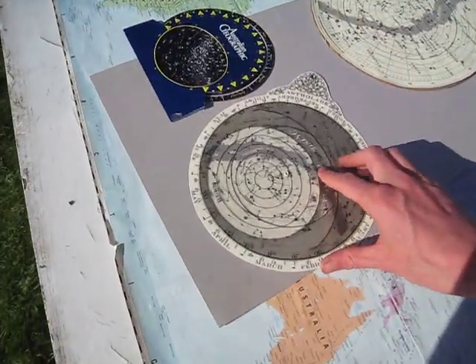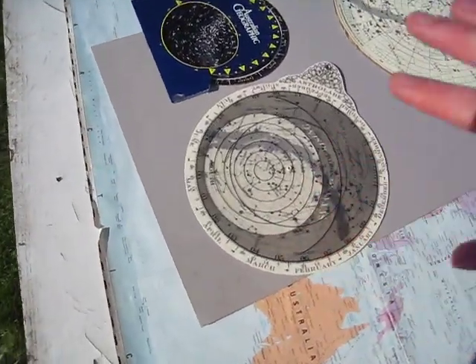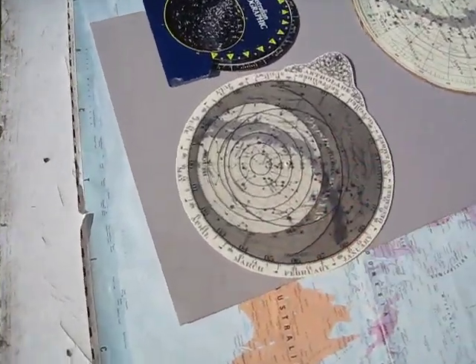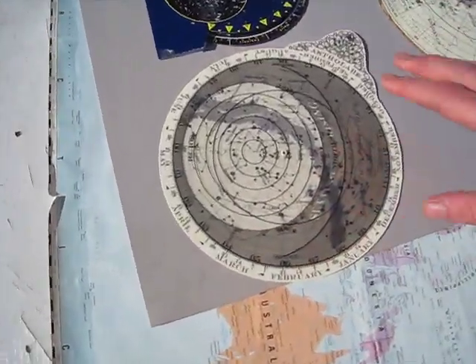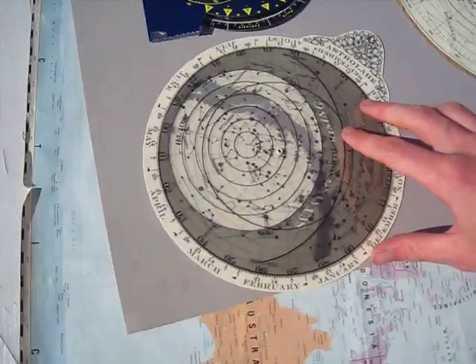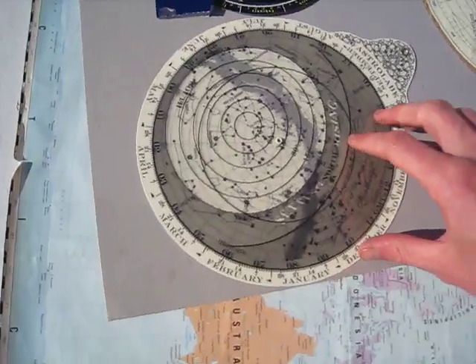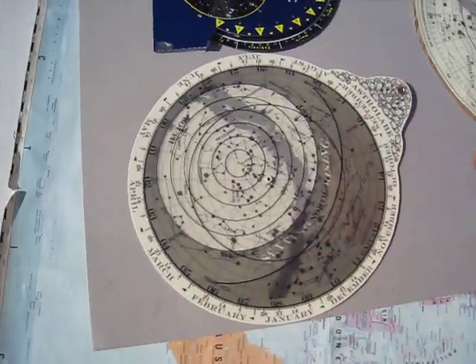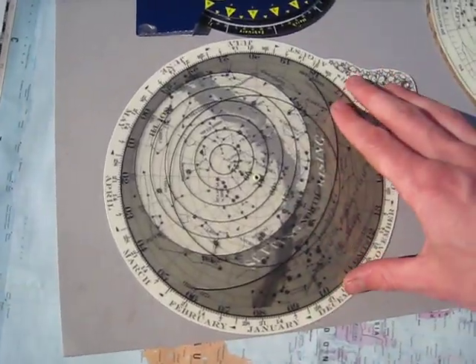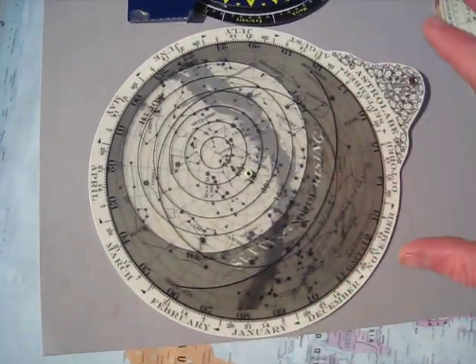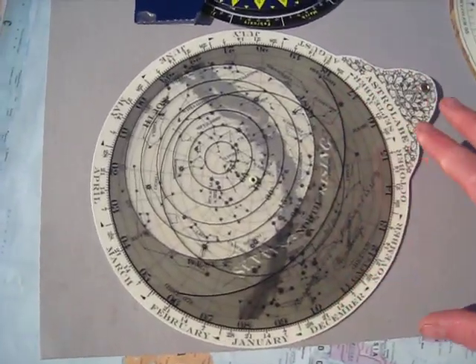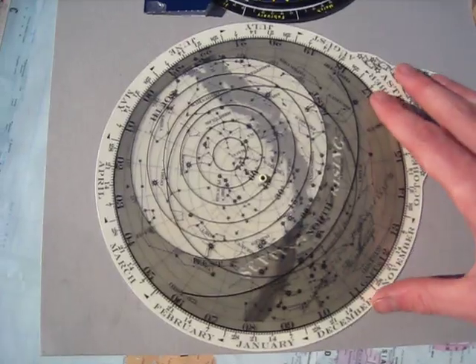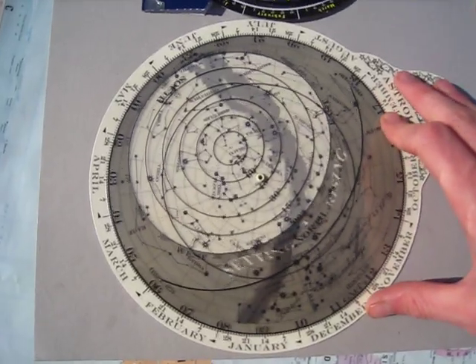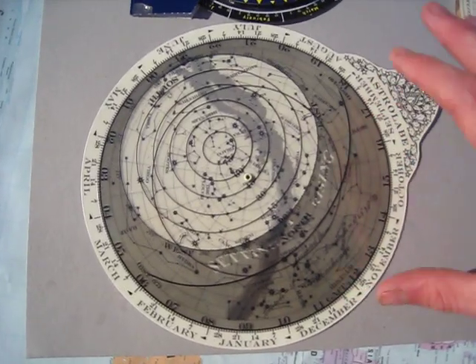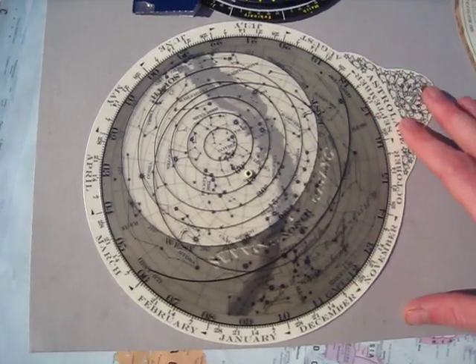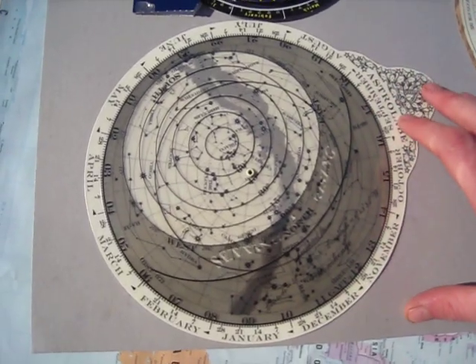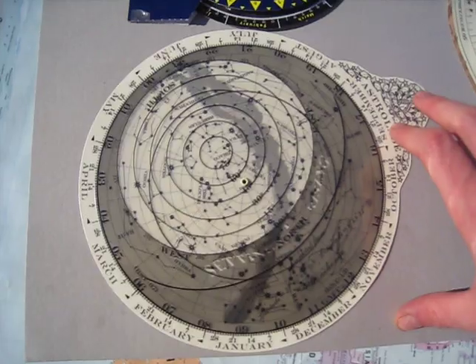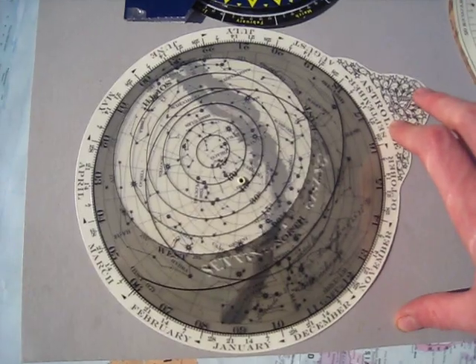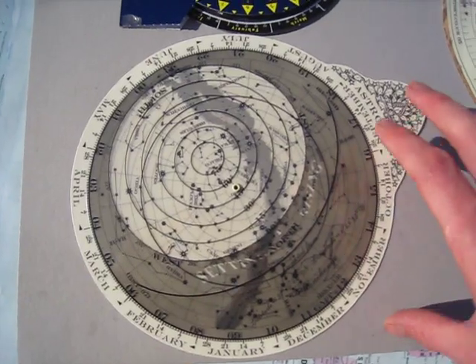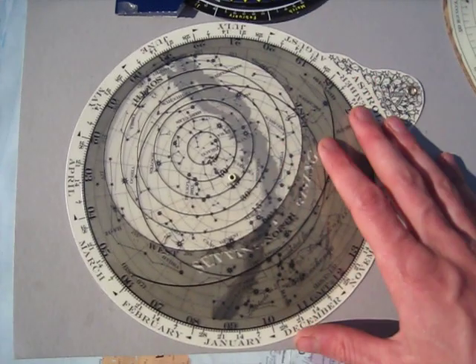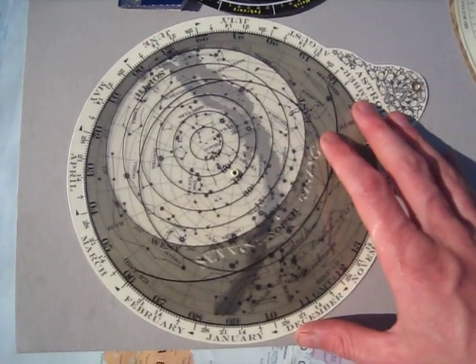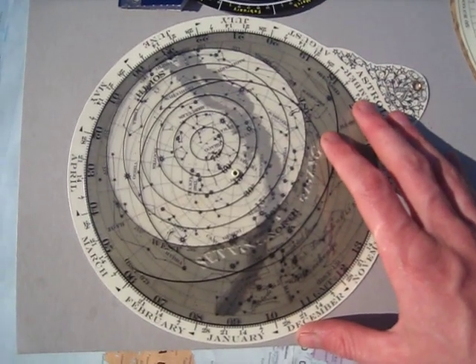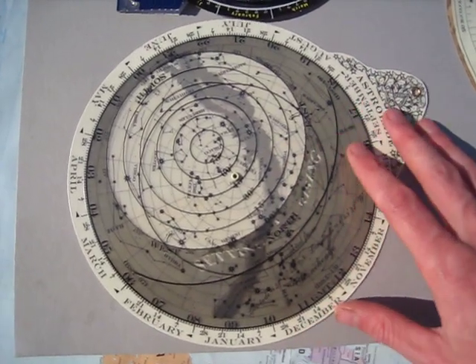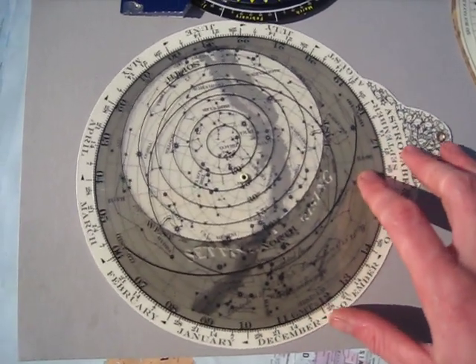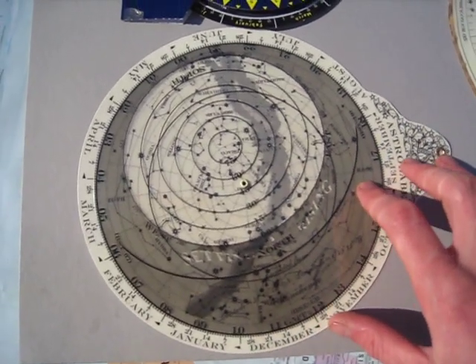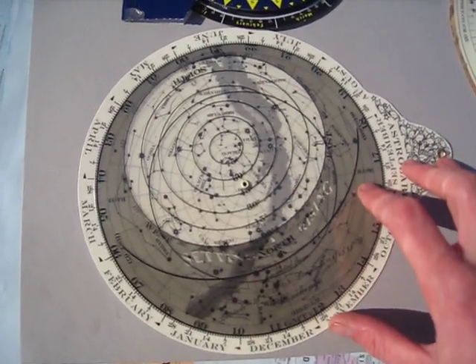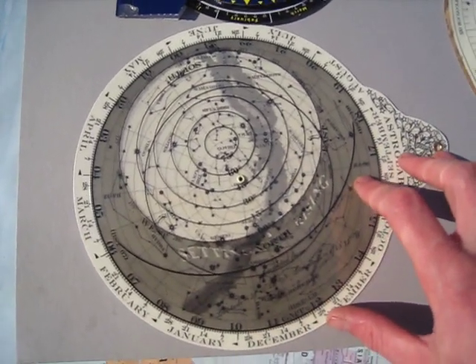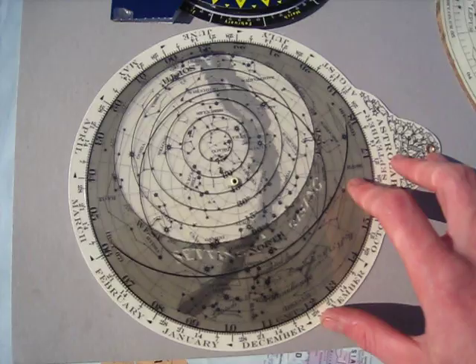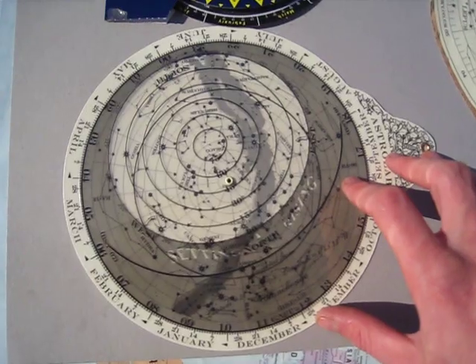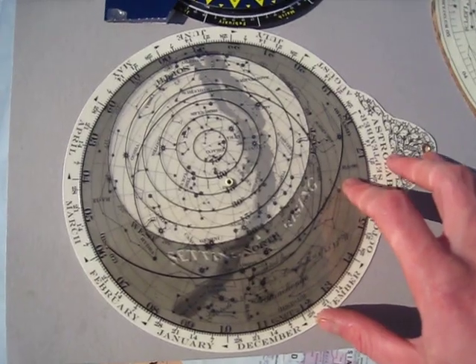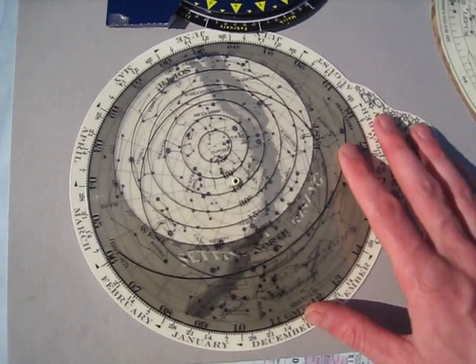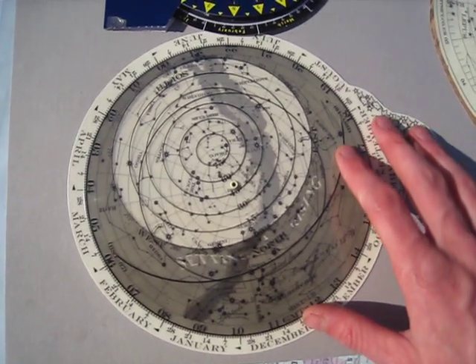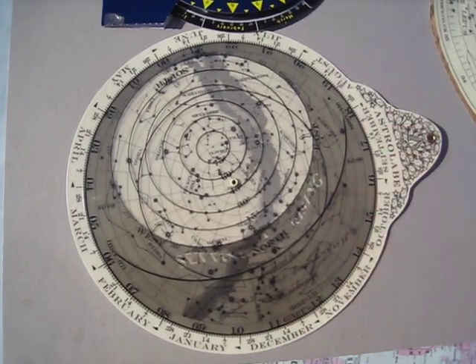It will name stars for you, you can find a good time in the sky — particularly if you want to find your zodiac constellation — and you can even use it to tell time. Hundreds of uses, very useful. Thank you very much.